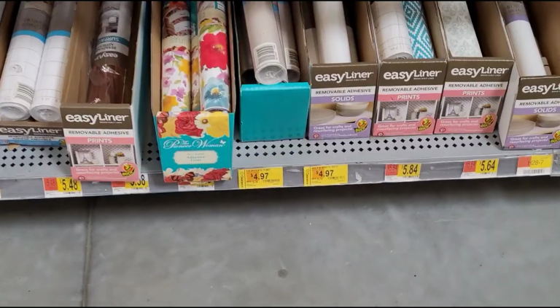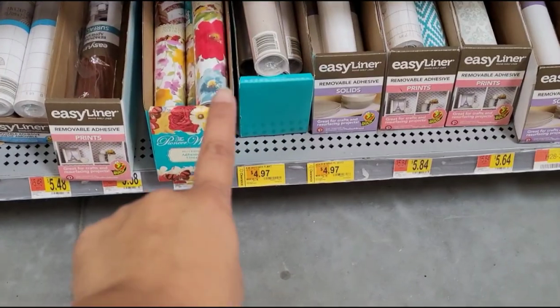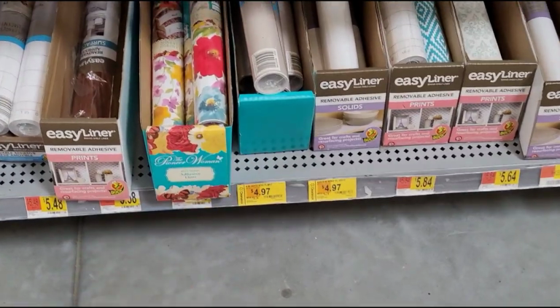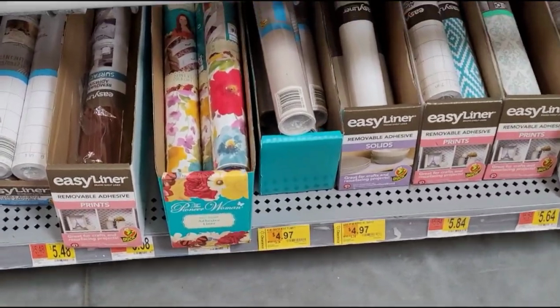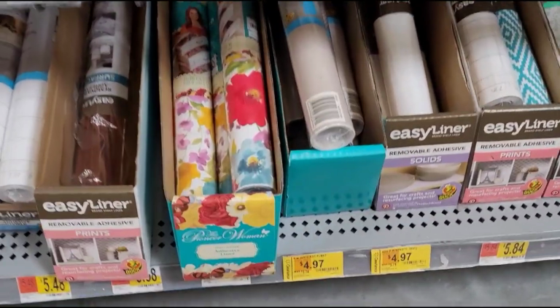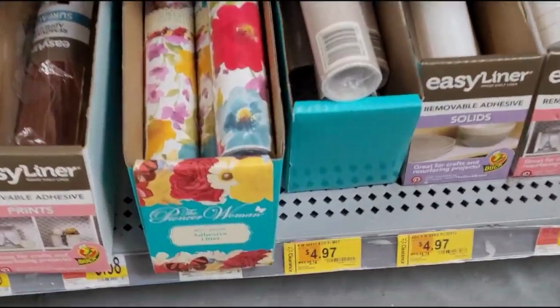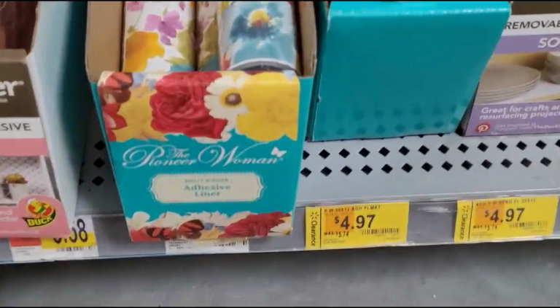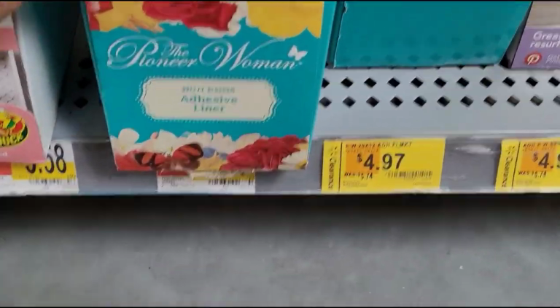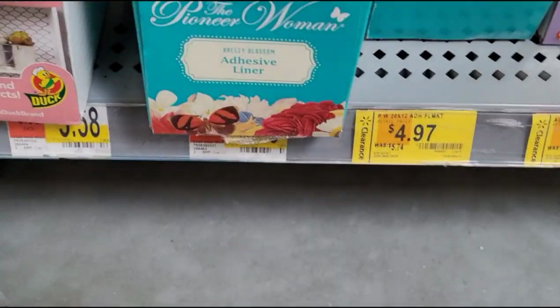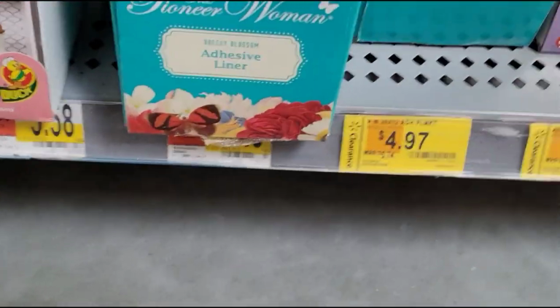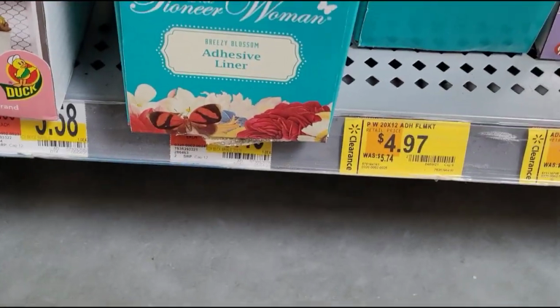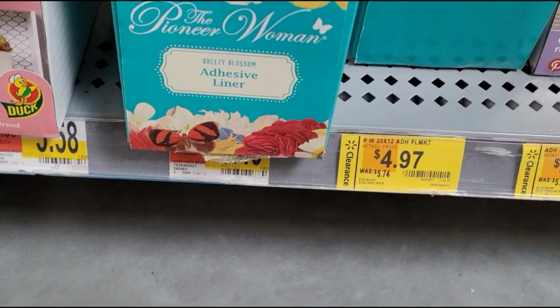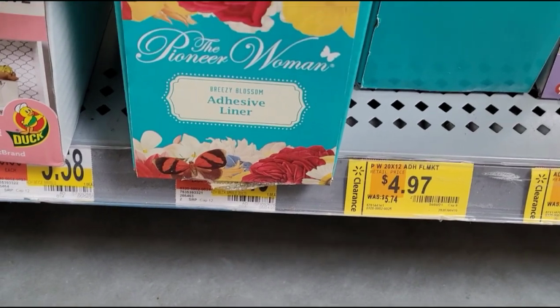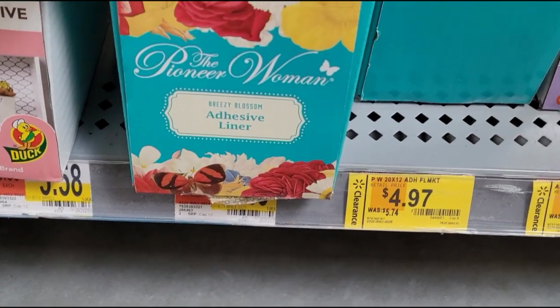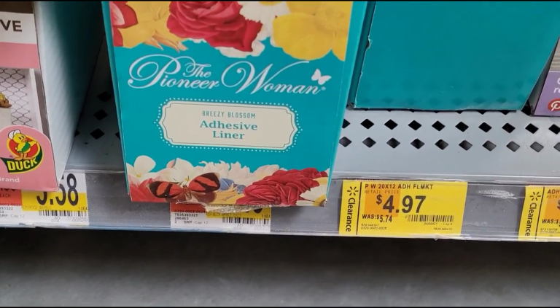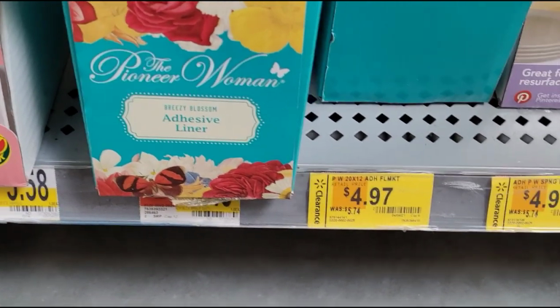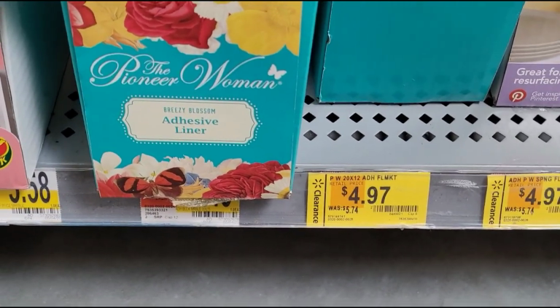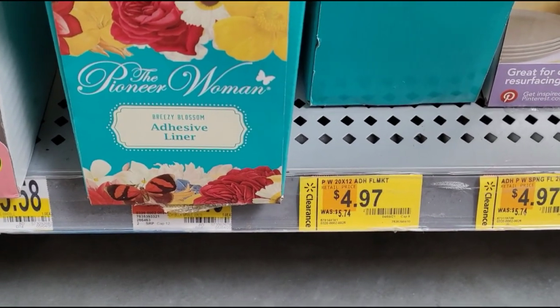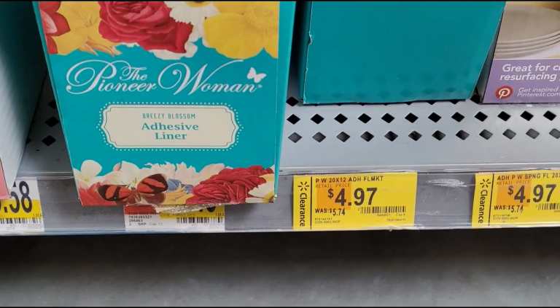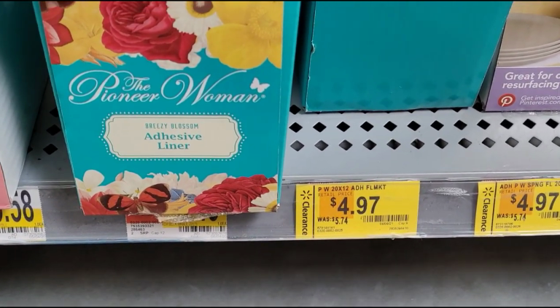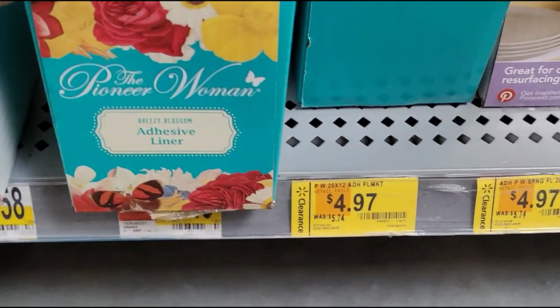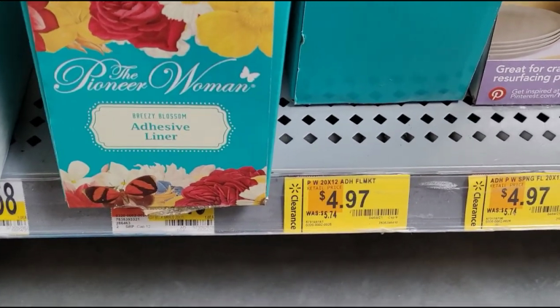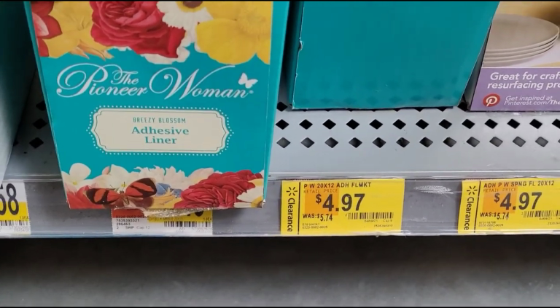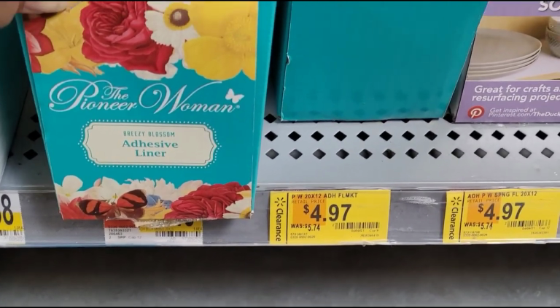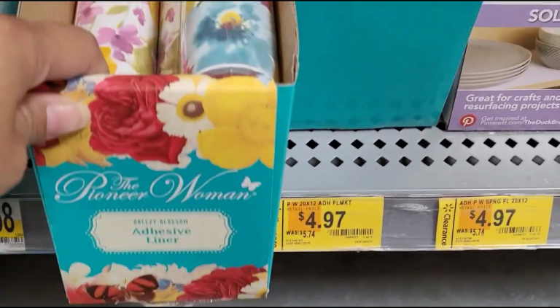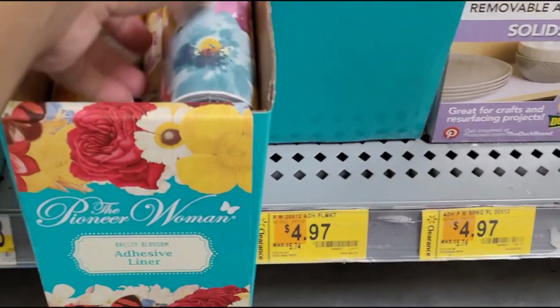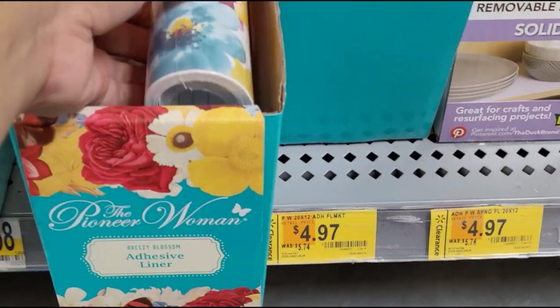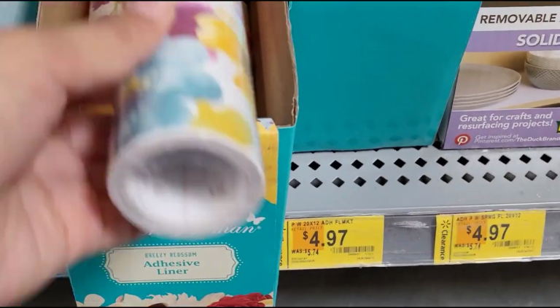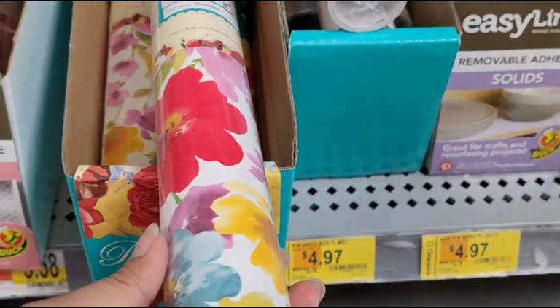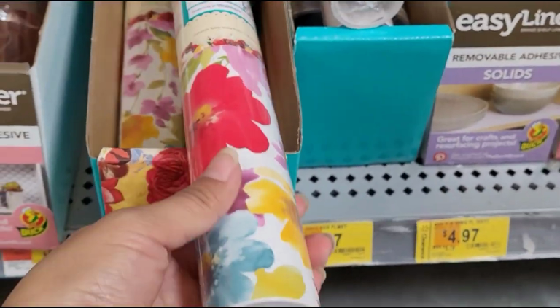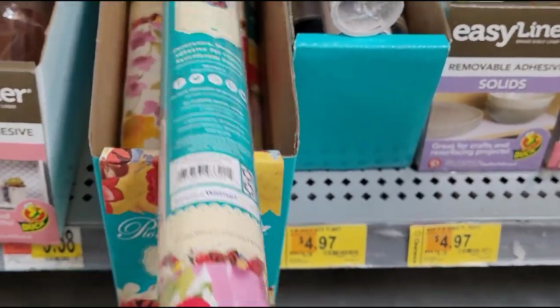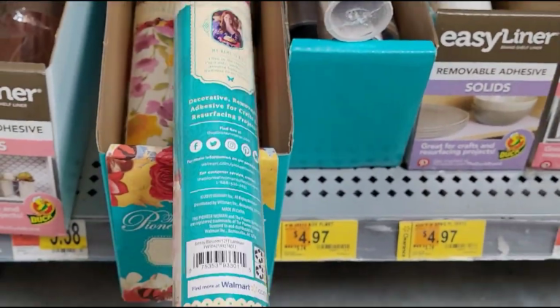They also have this adhesive liner here — was $5.74, now $4.97. Here's how it looks.